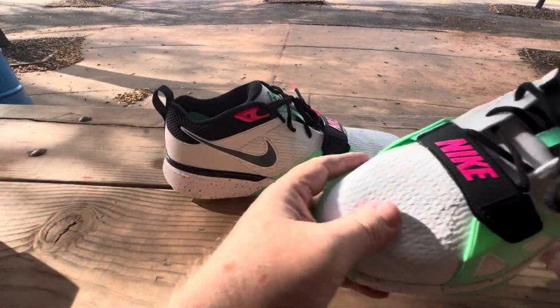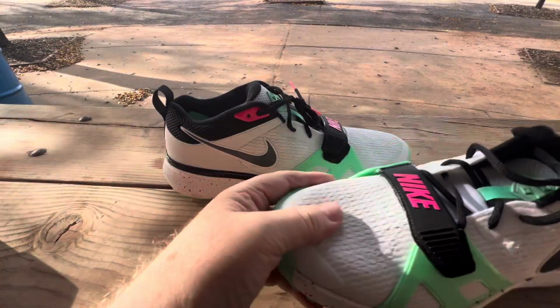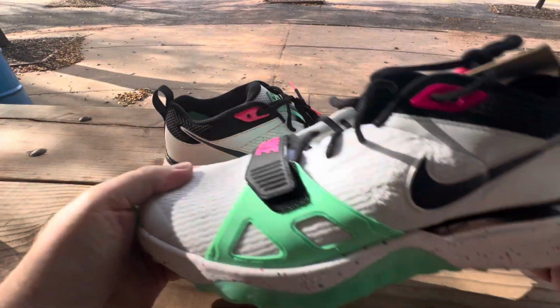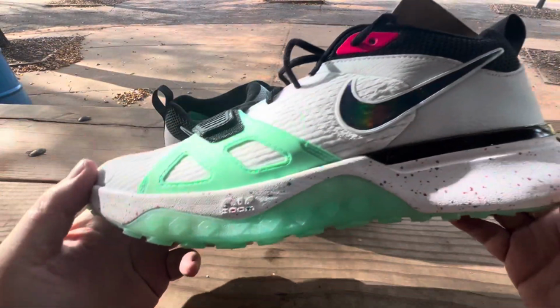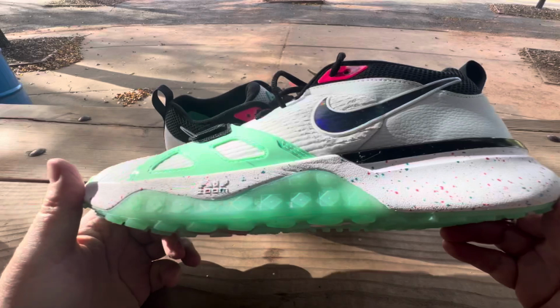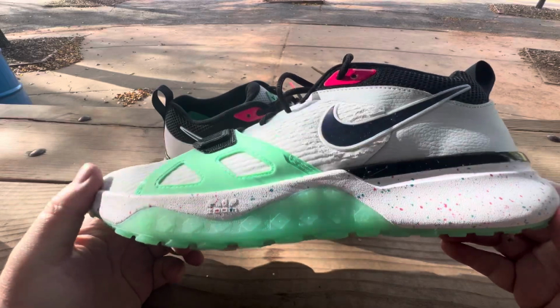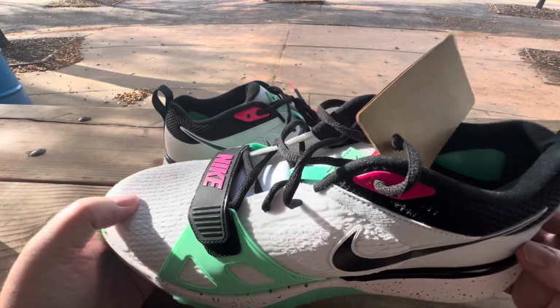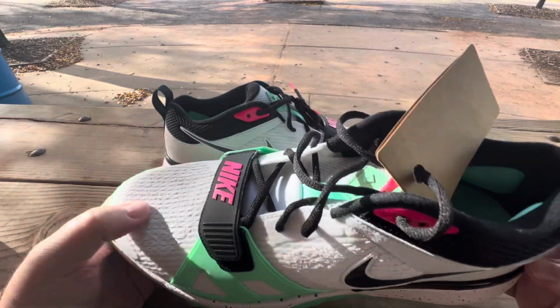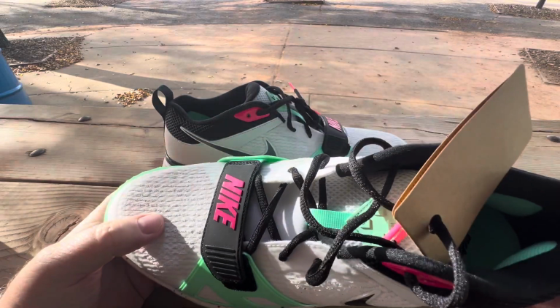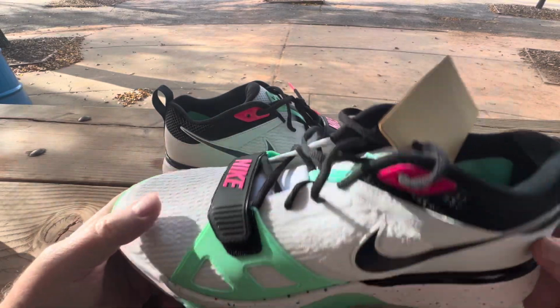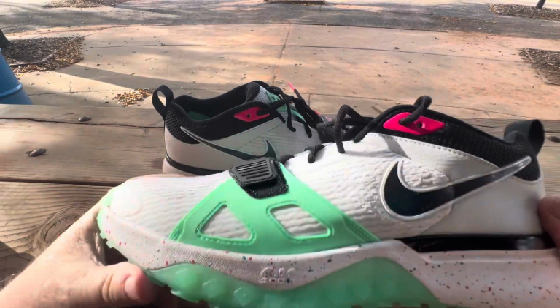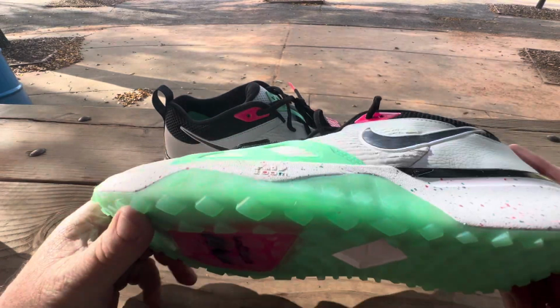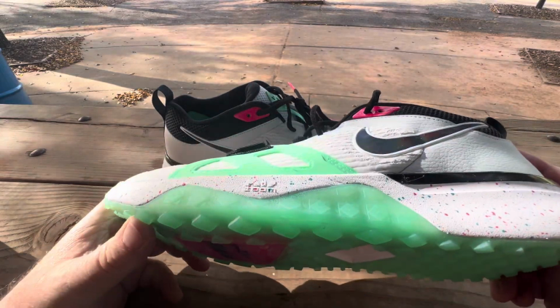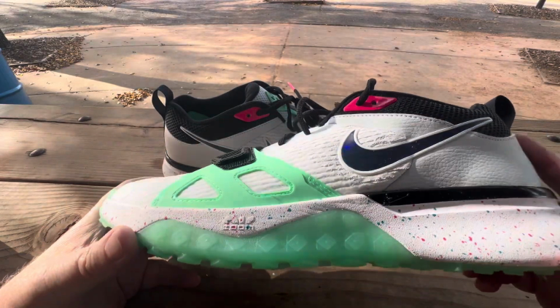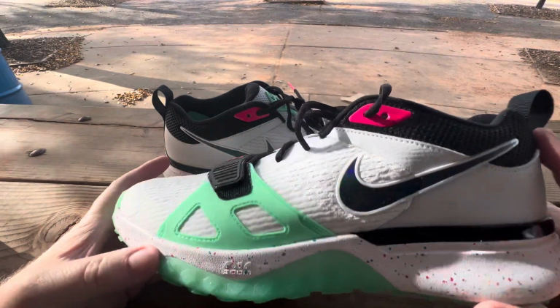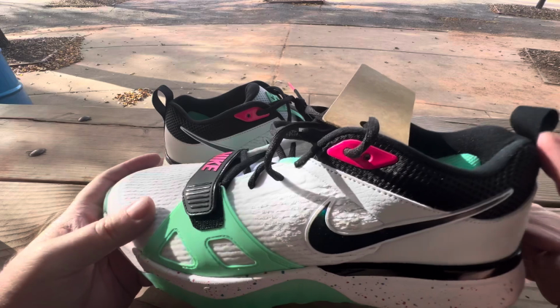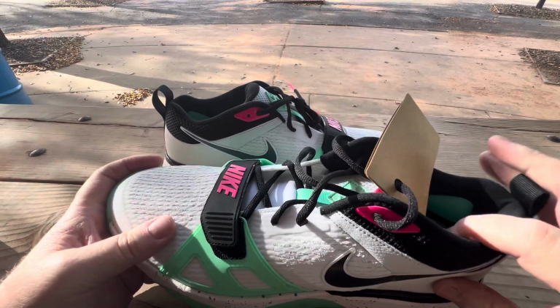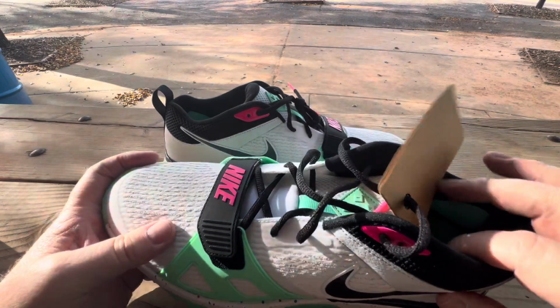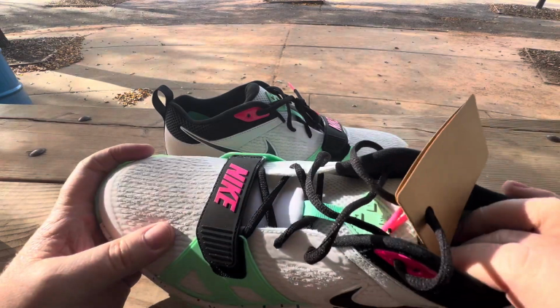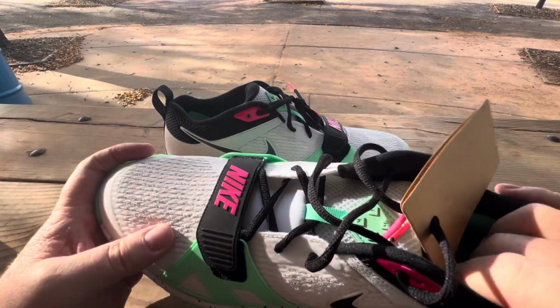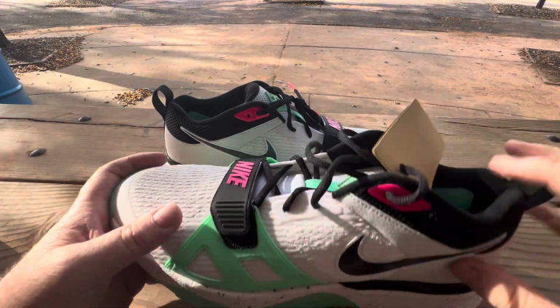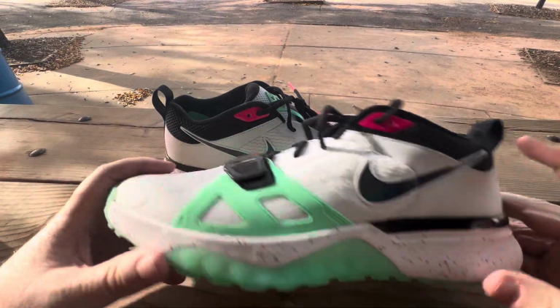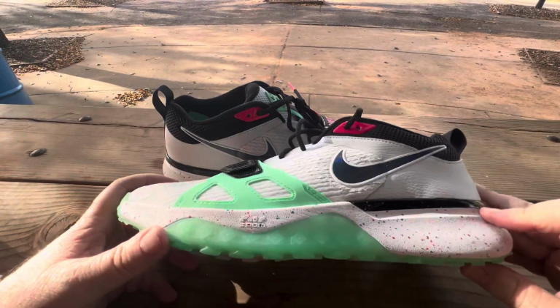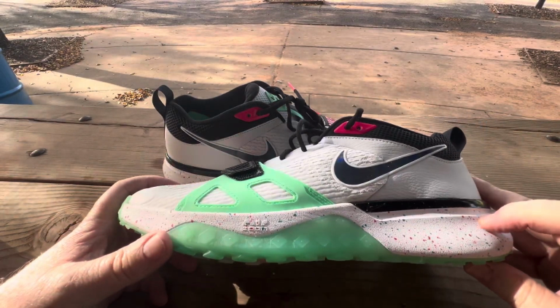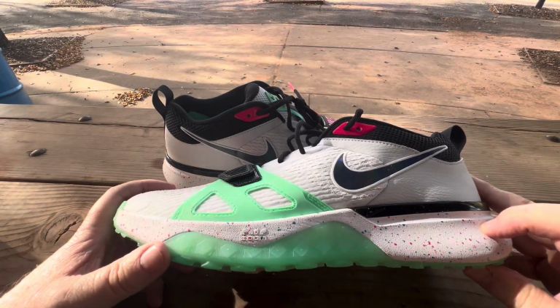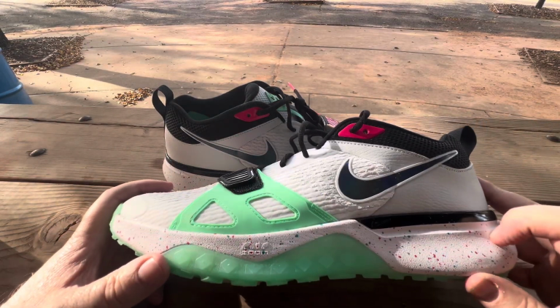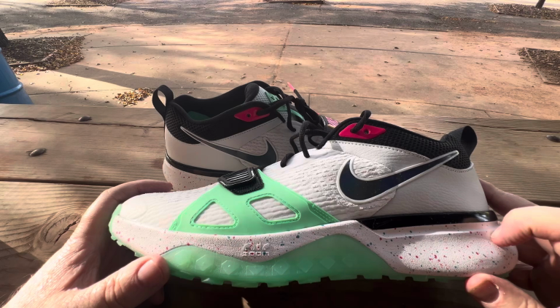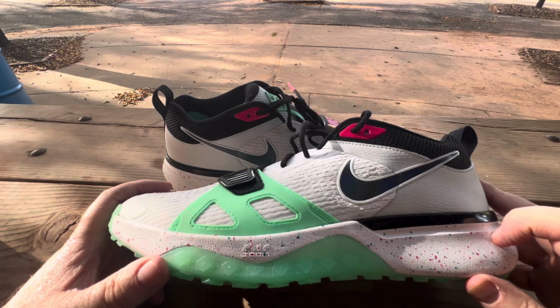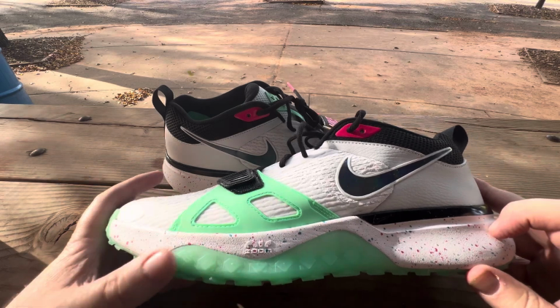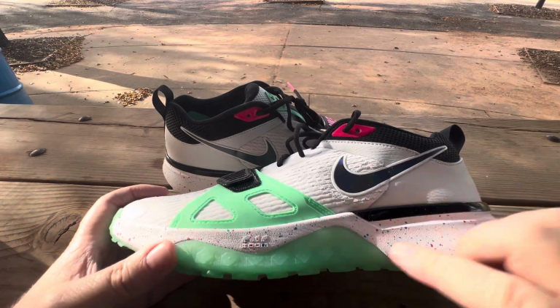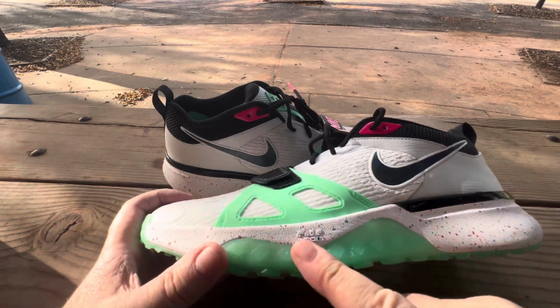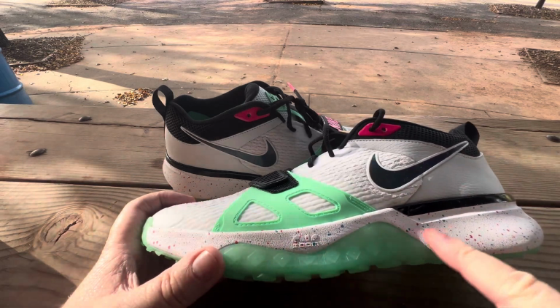These are like the Miami colors, you know — get jiggy with it. They are turfs. They're like three-quarter-ish with a good padded collar. These are zoomed all the way through.